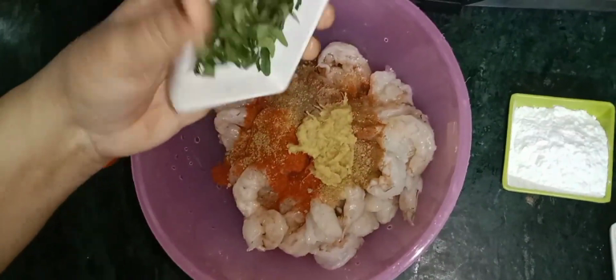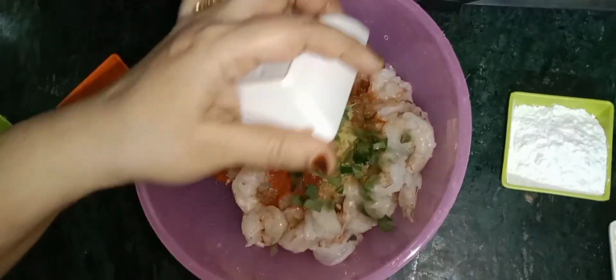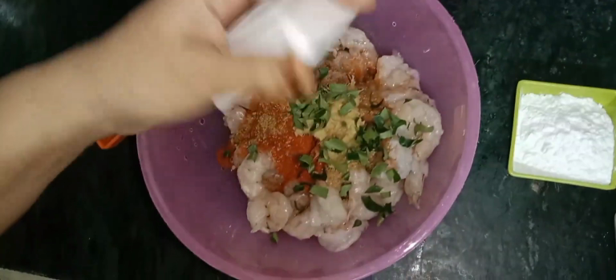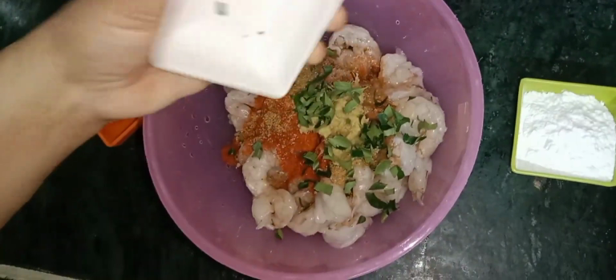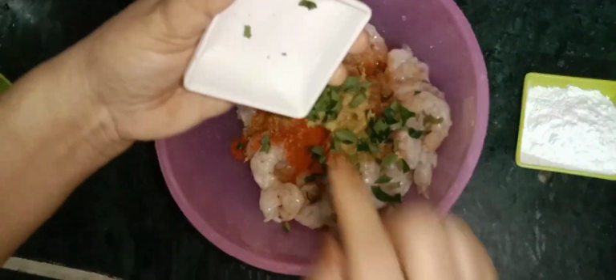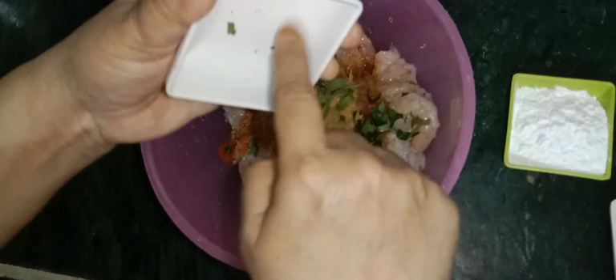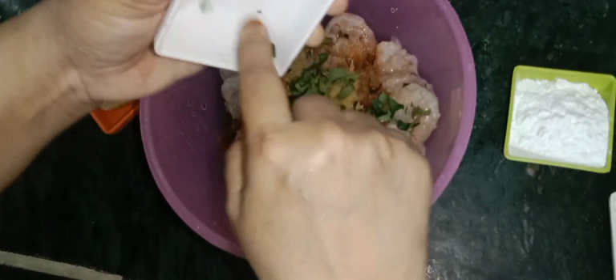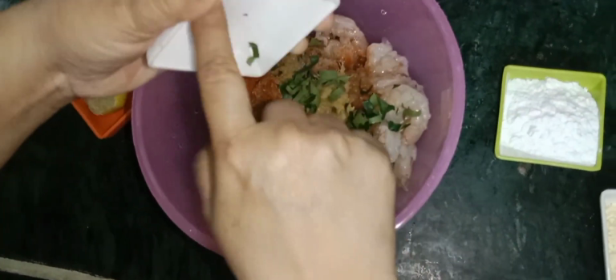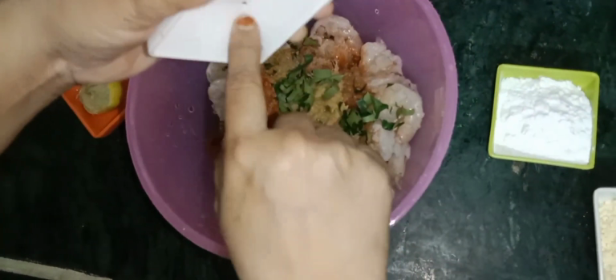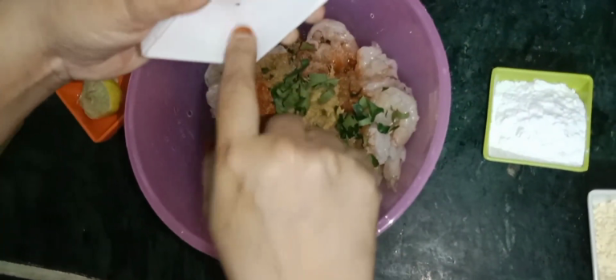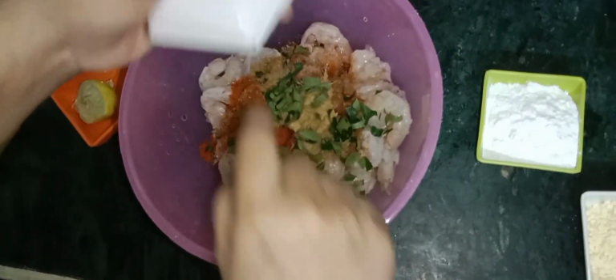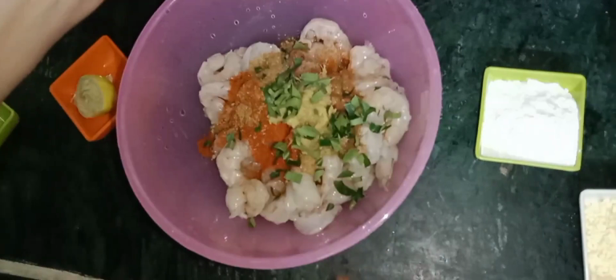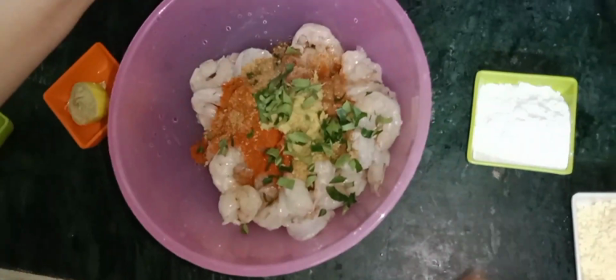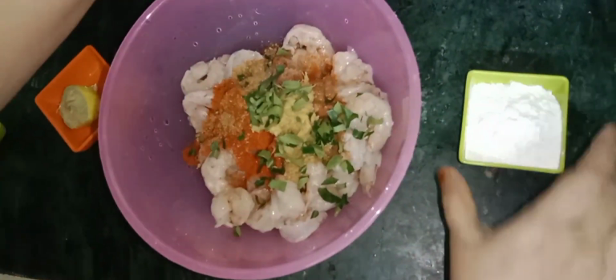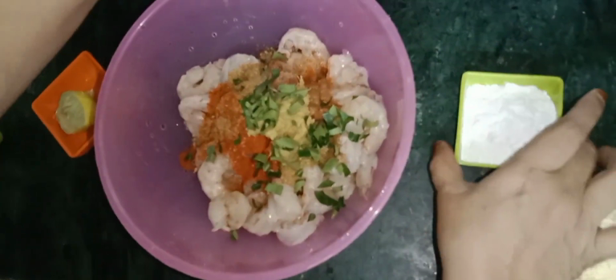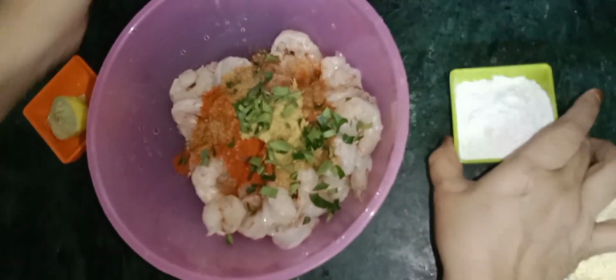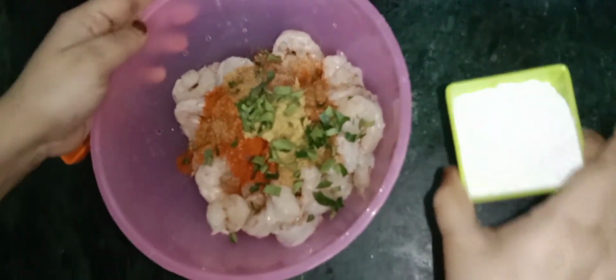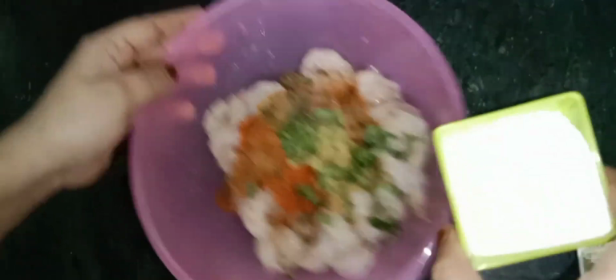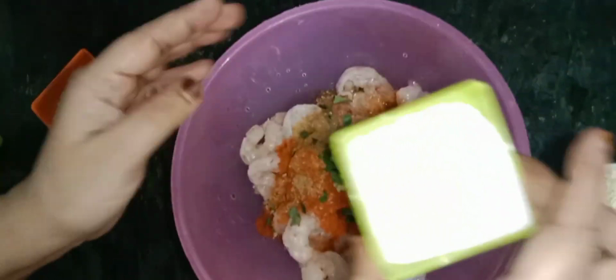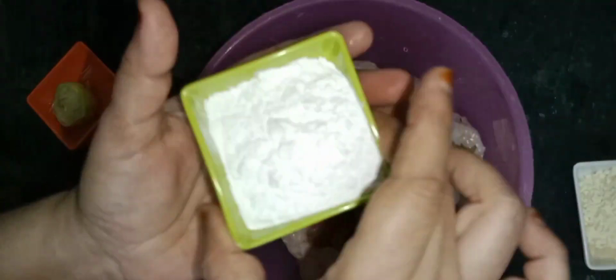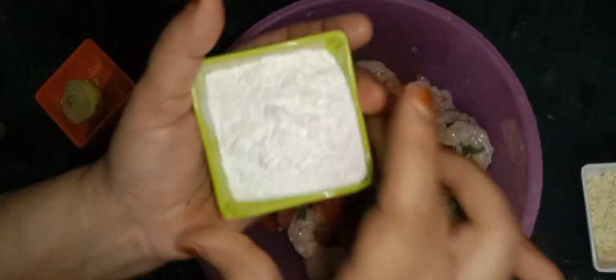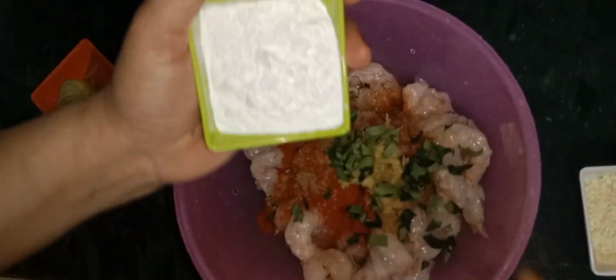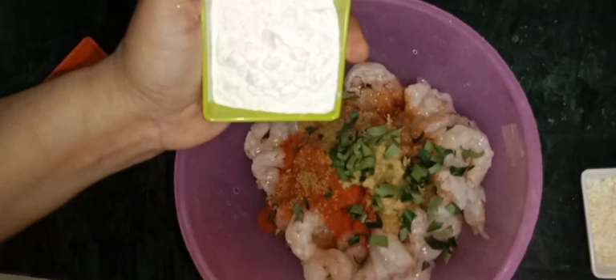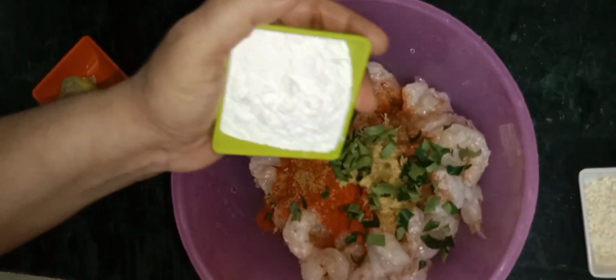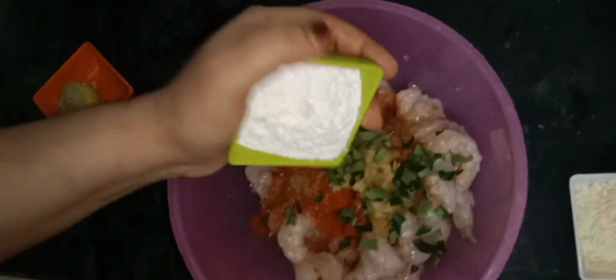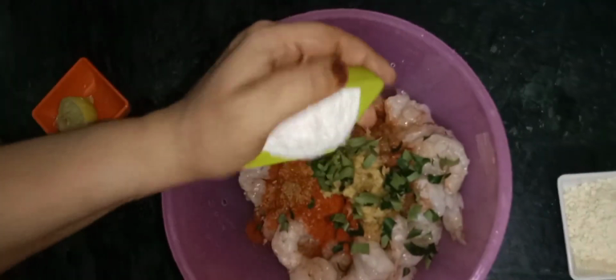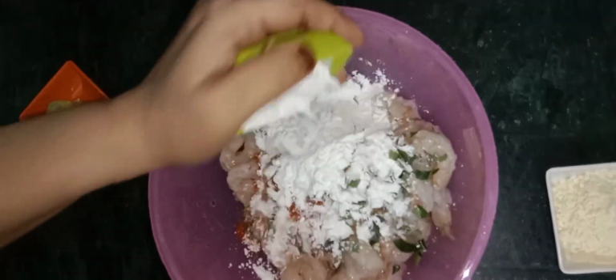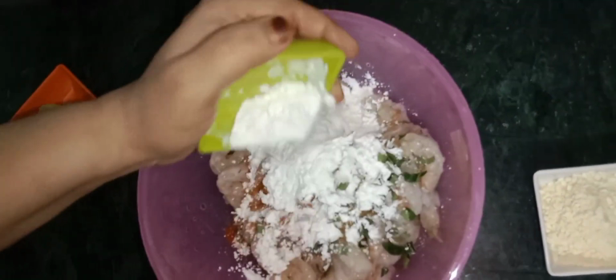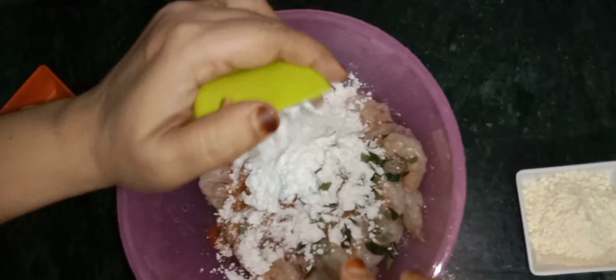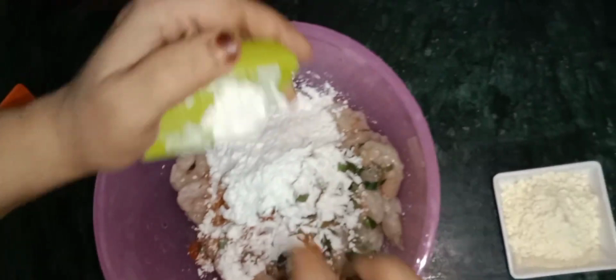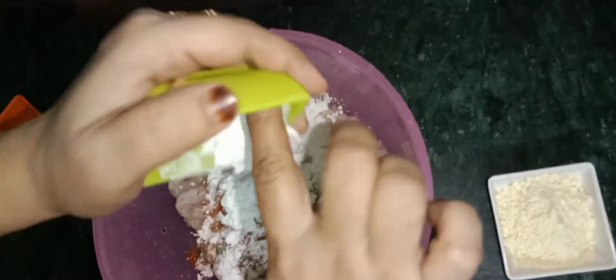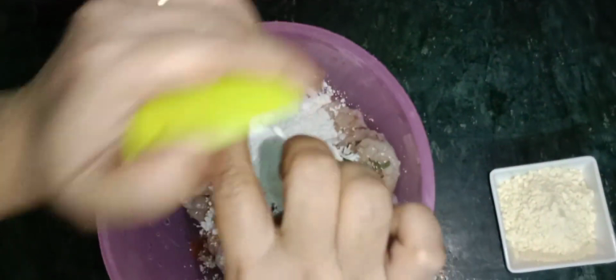We will also add this too. This is corn flour — this is for binding.